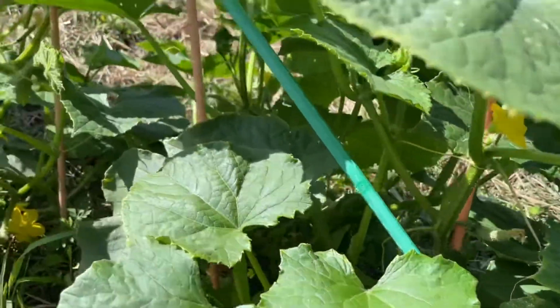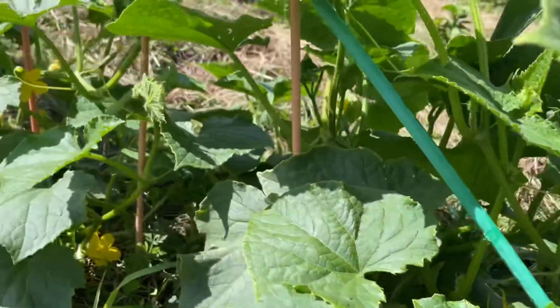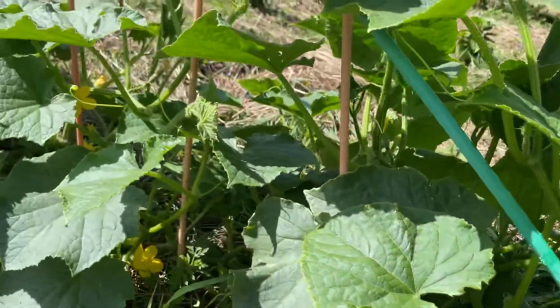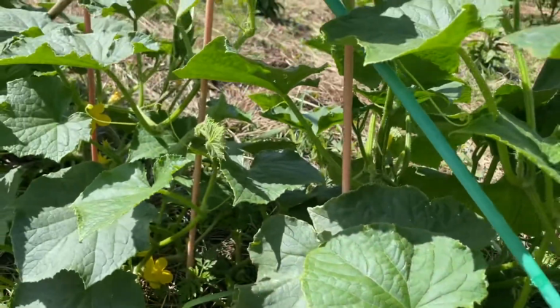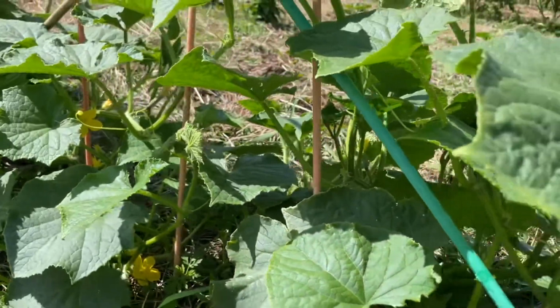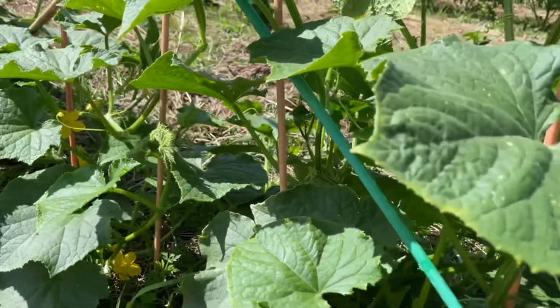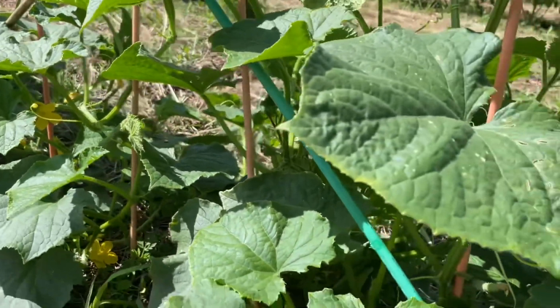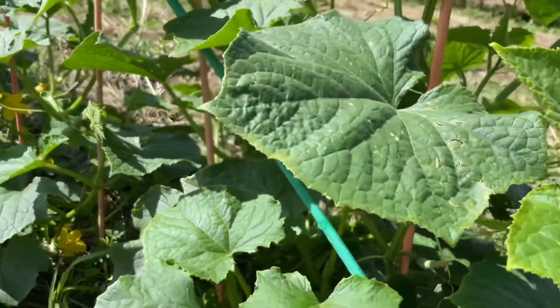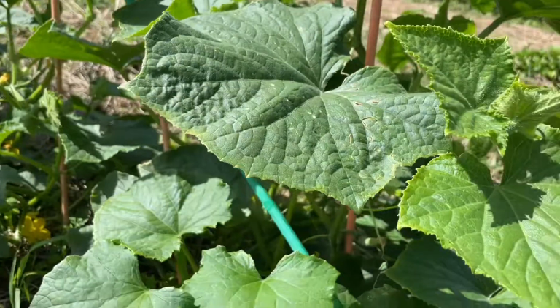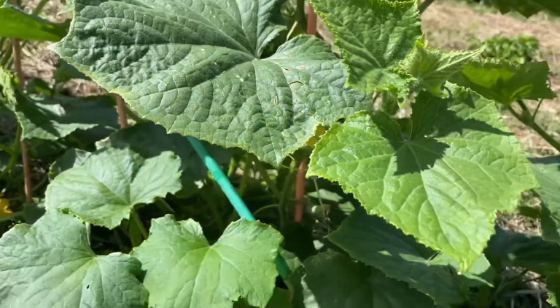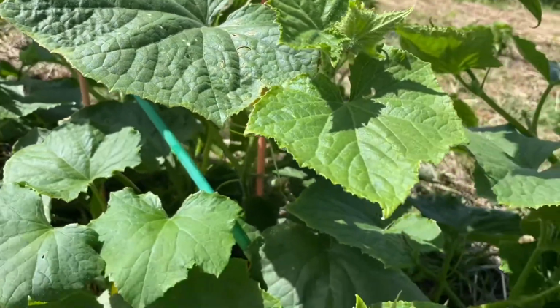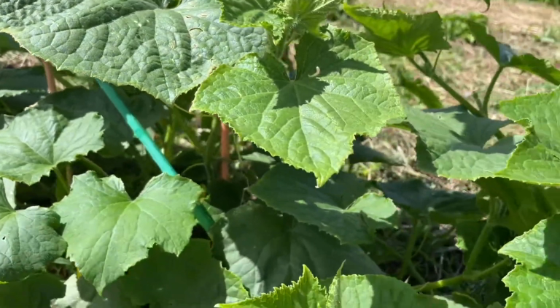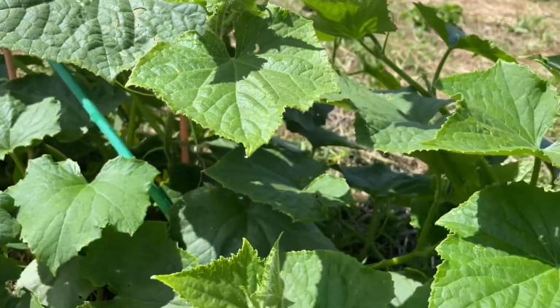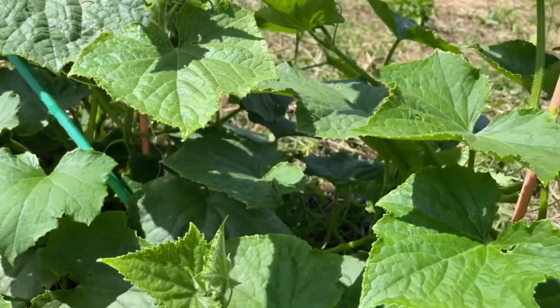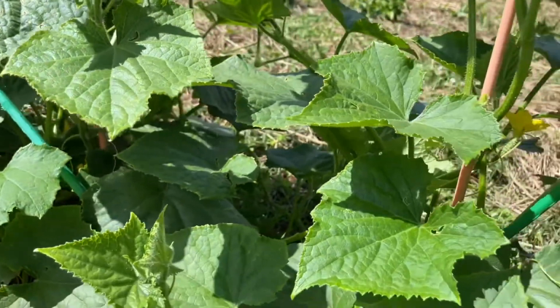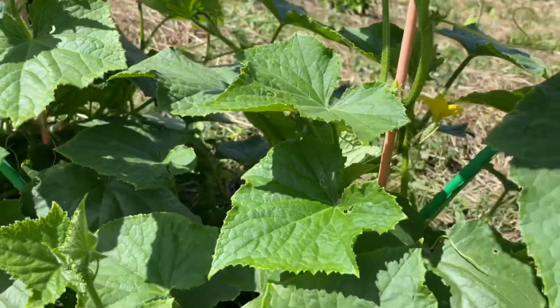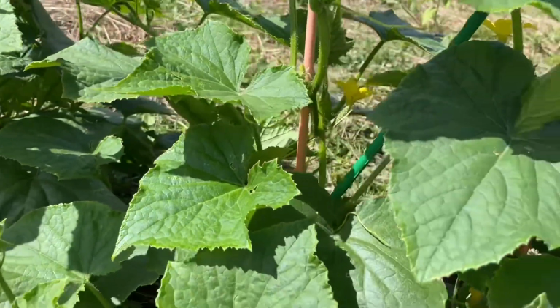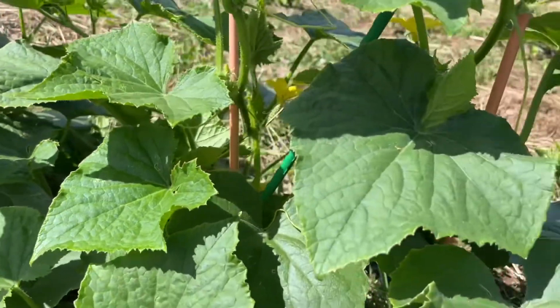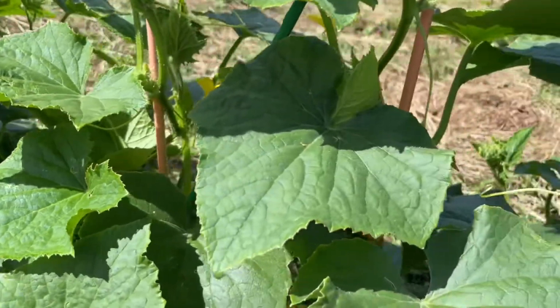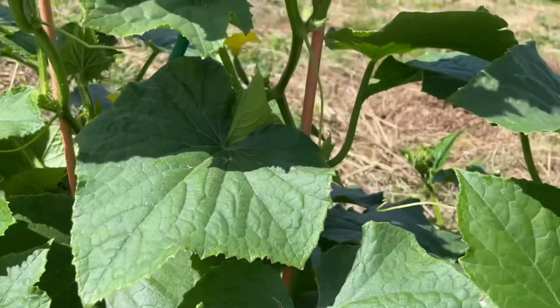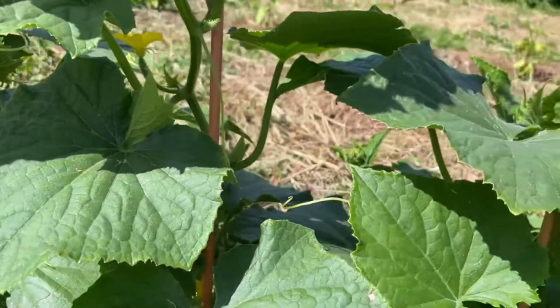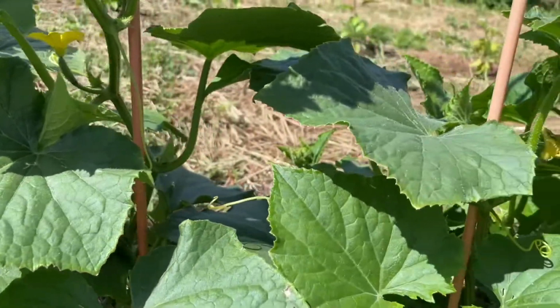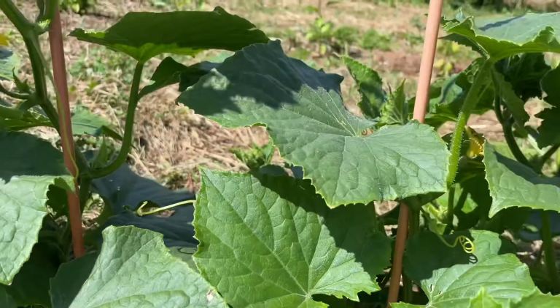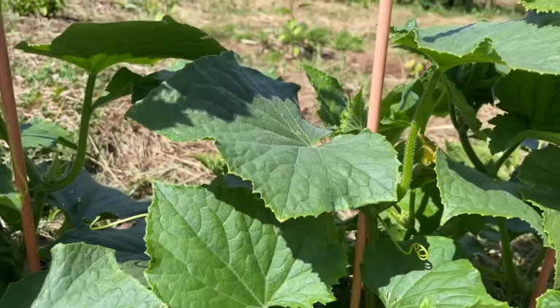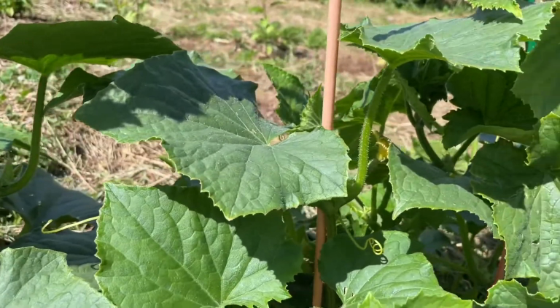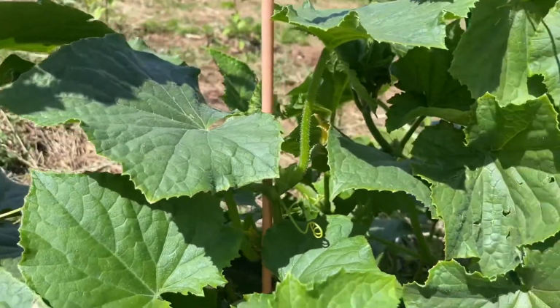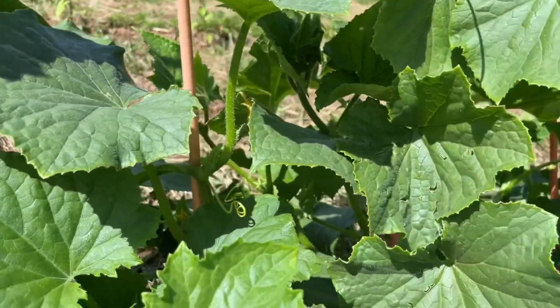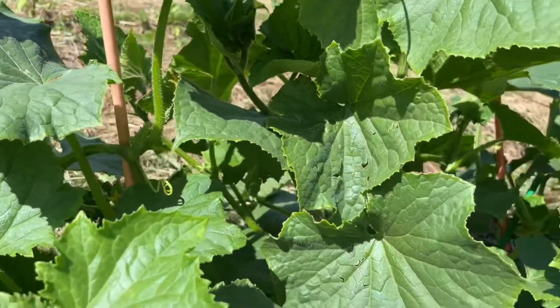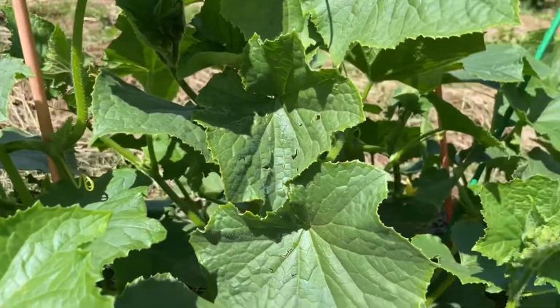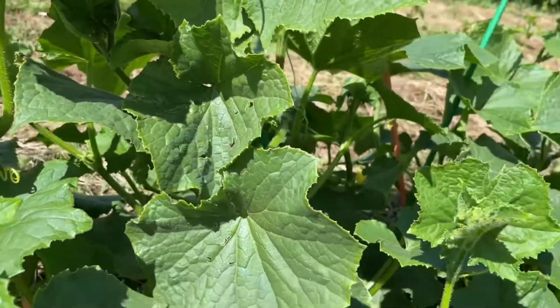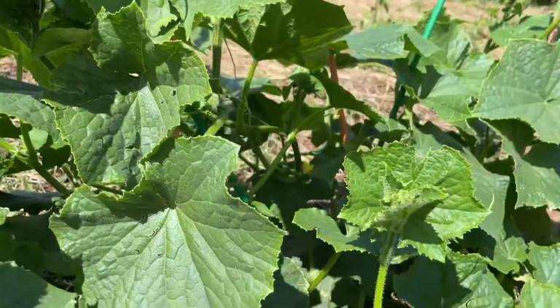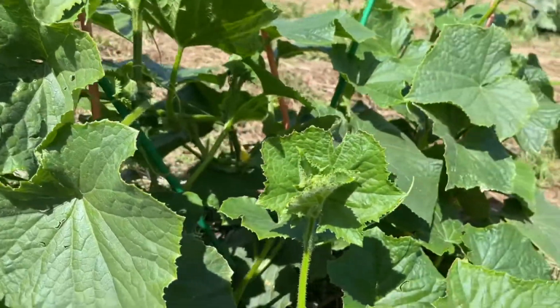Many gardeners experience concern over the plant's lack of female flowers. So here I'm going to give you five reasons why cucumber plants might not have female flowers.